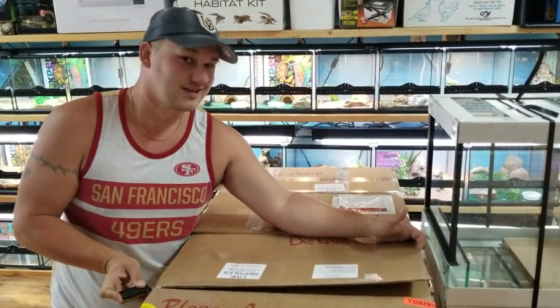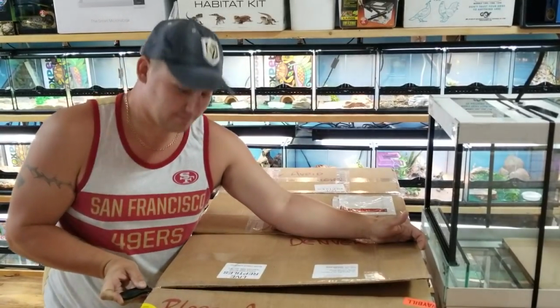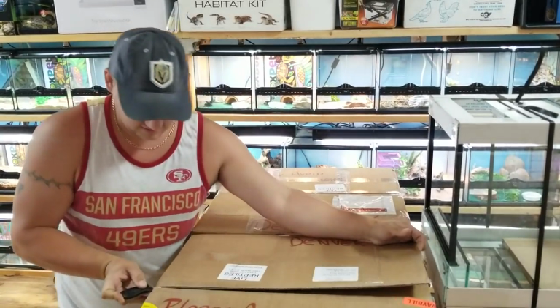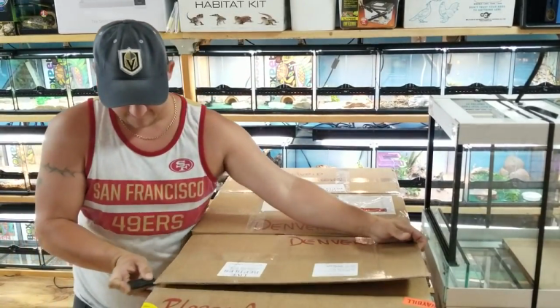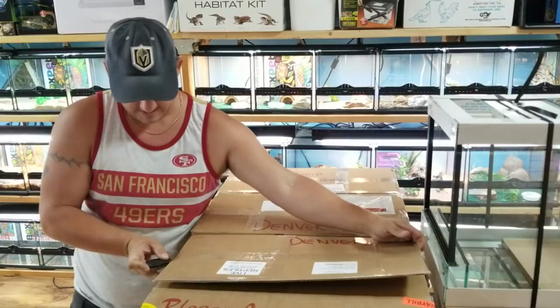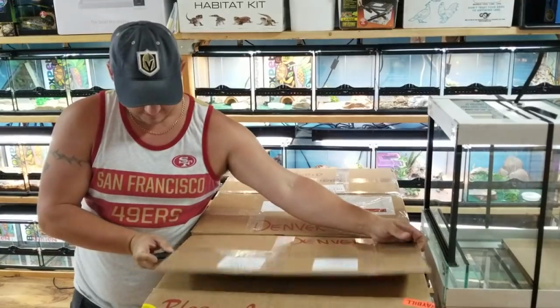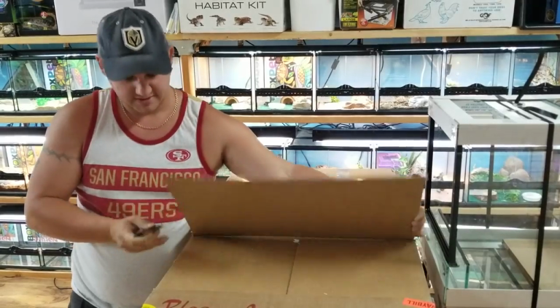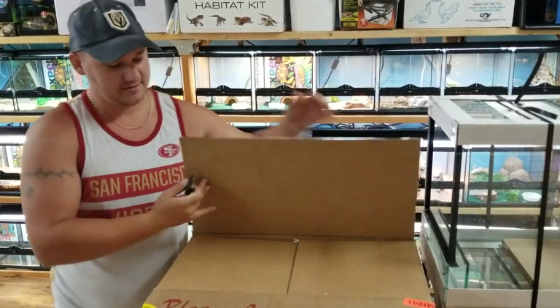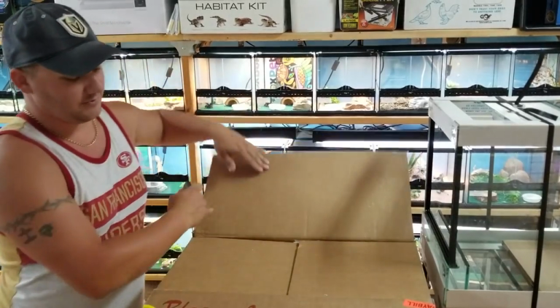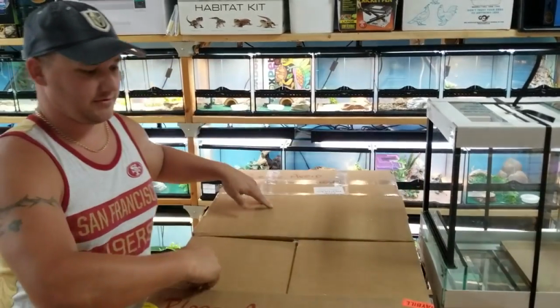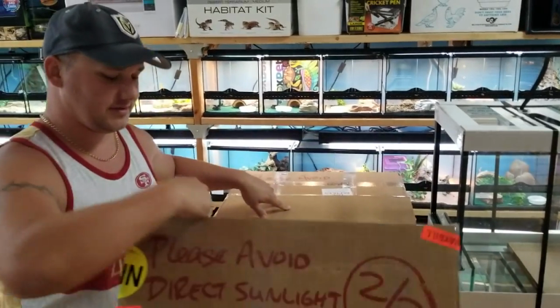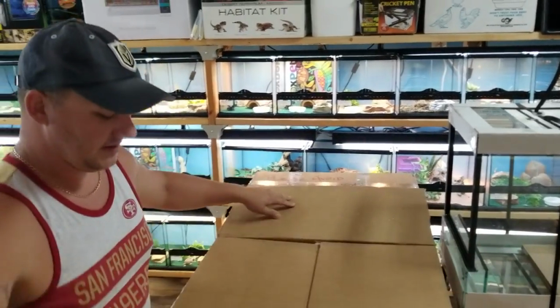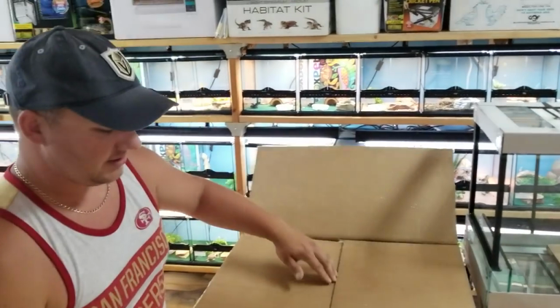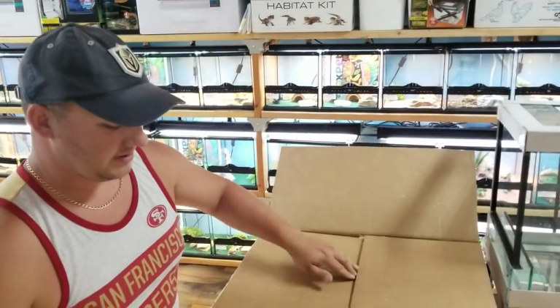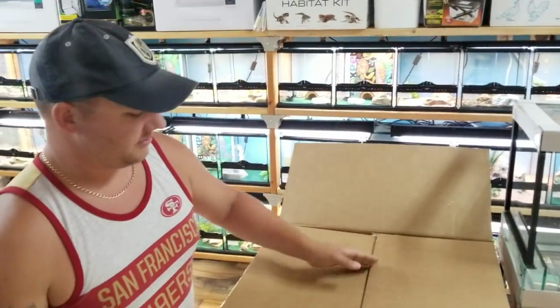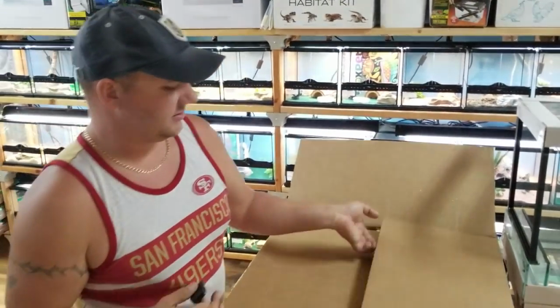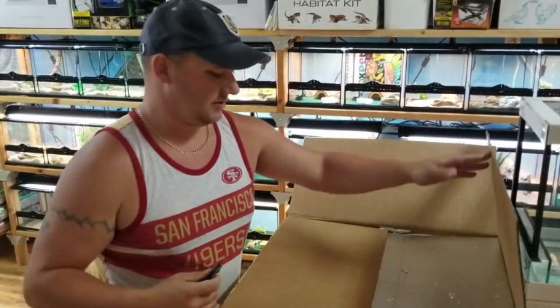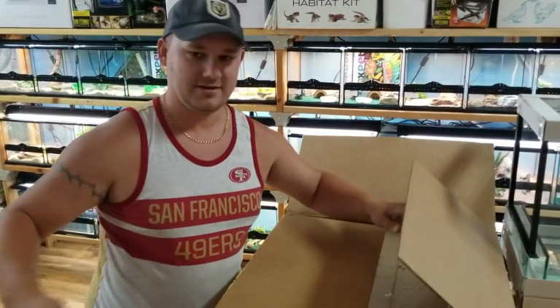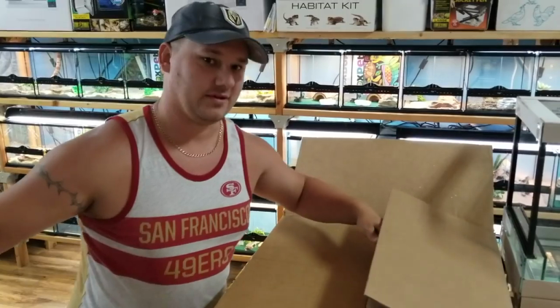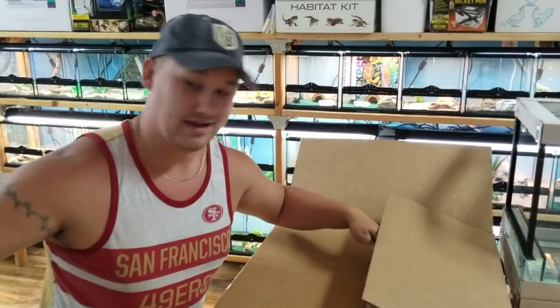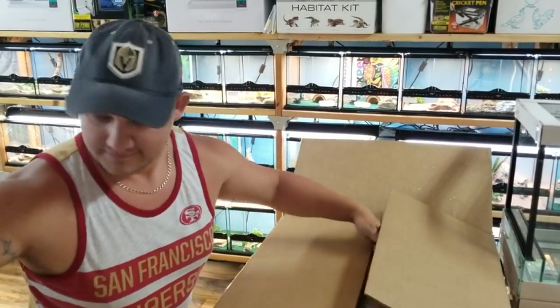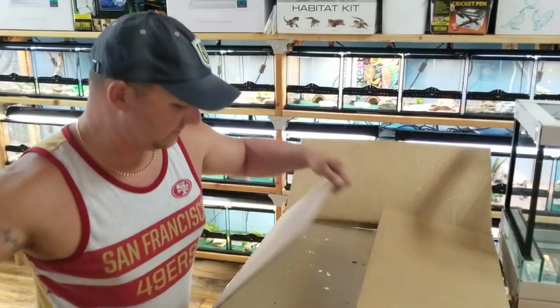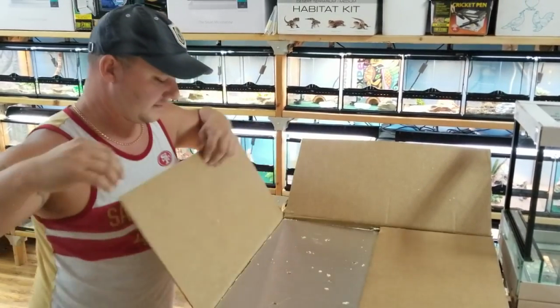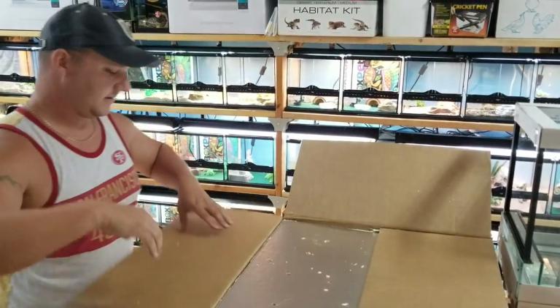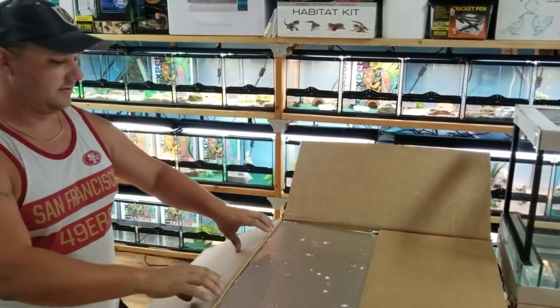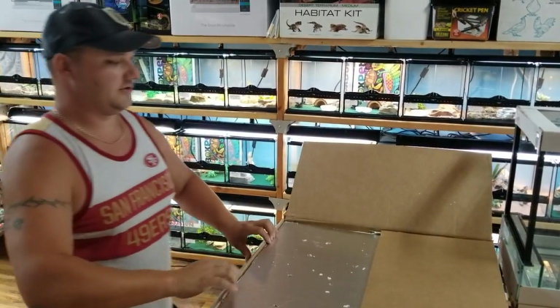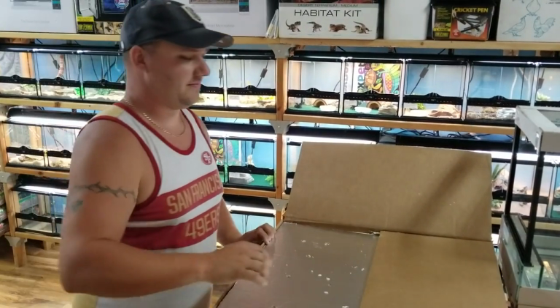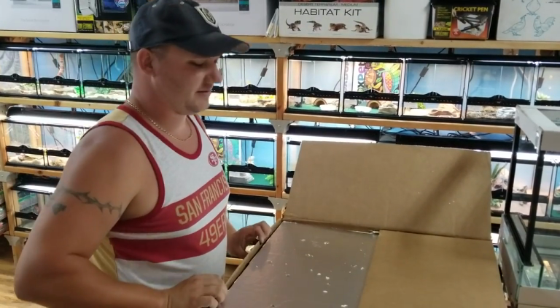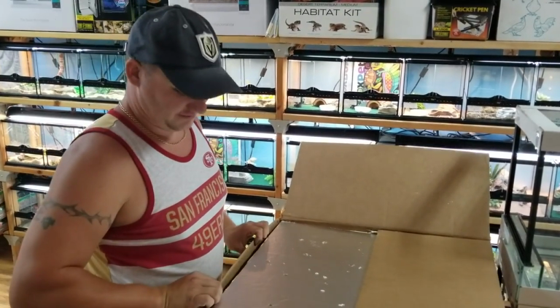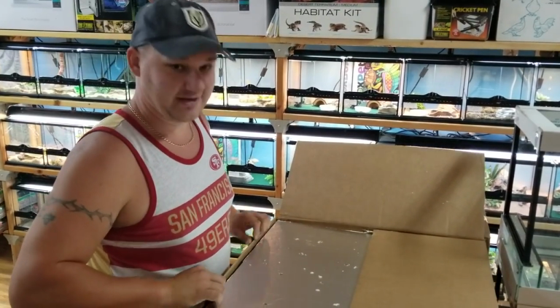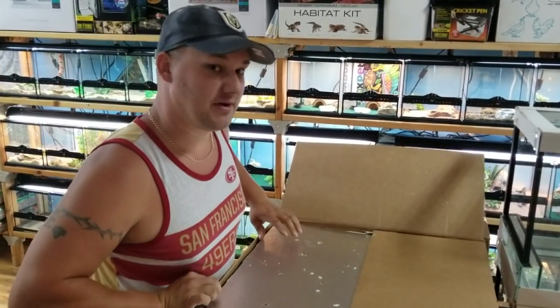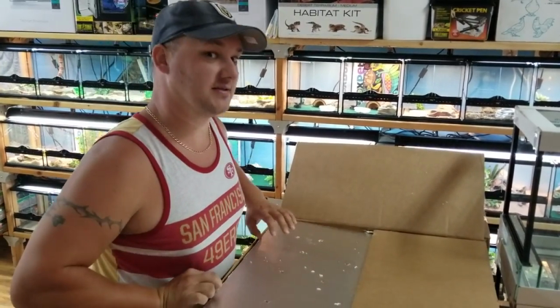It's technically my day off. But when you work with critters and you're one of the owners, you never really get a day off — which is fine because I love unboxing stuff.